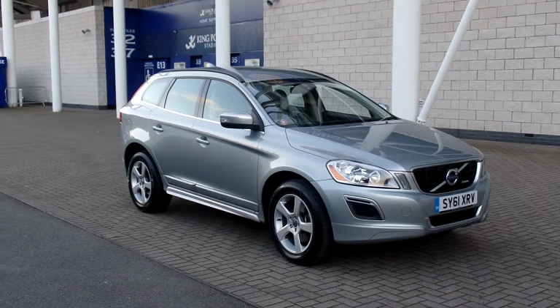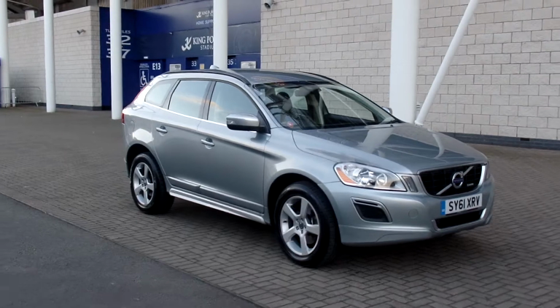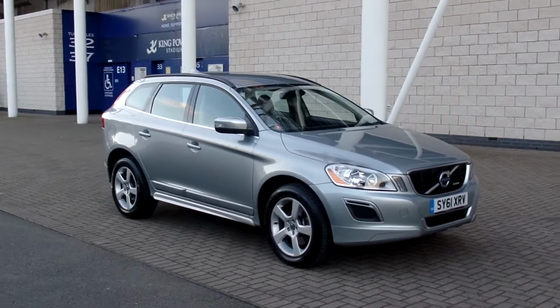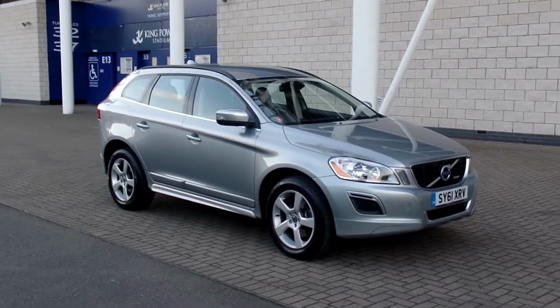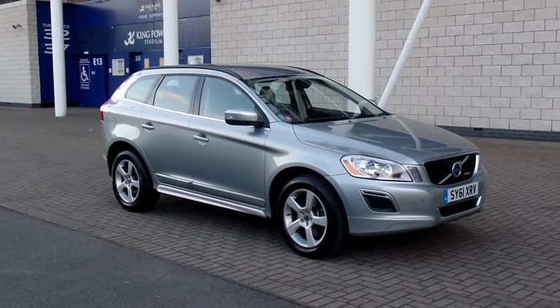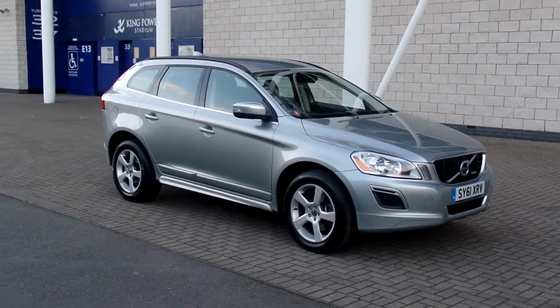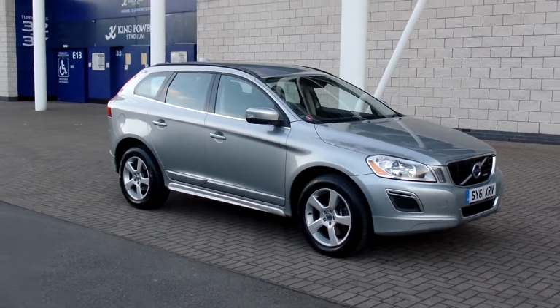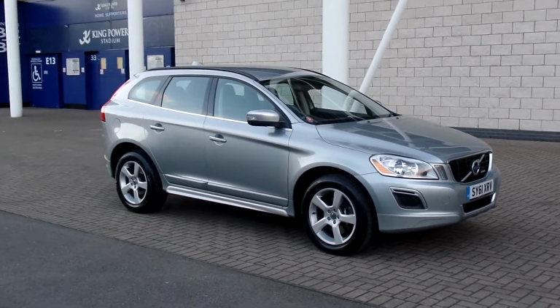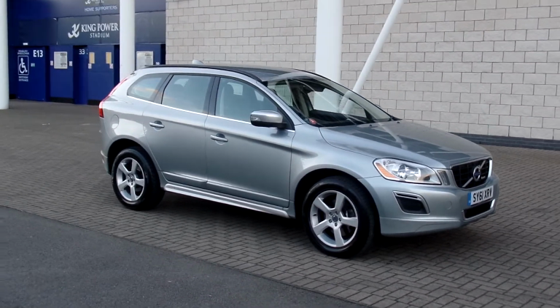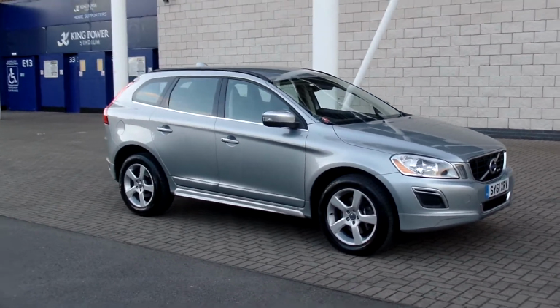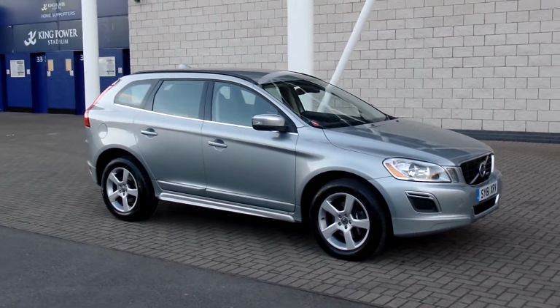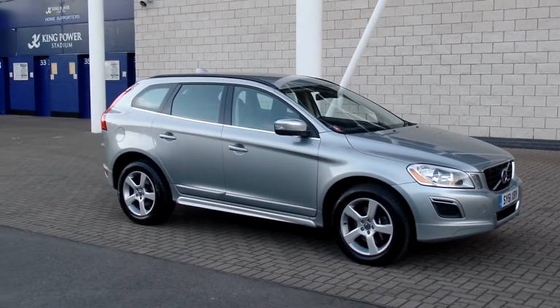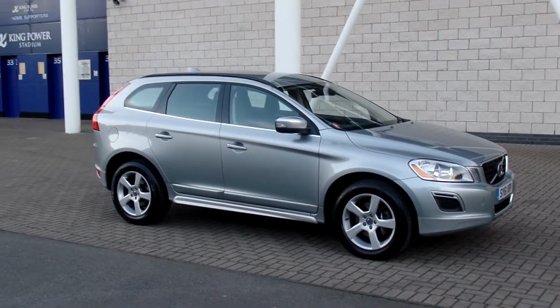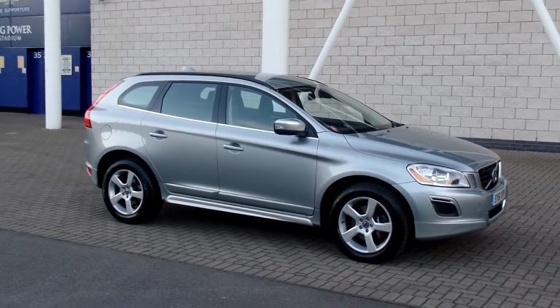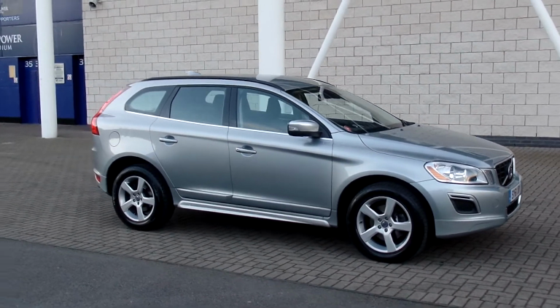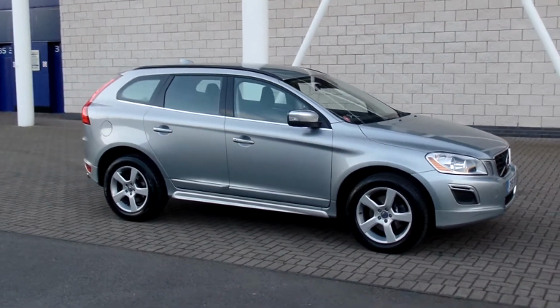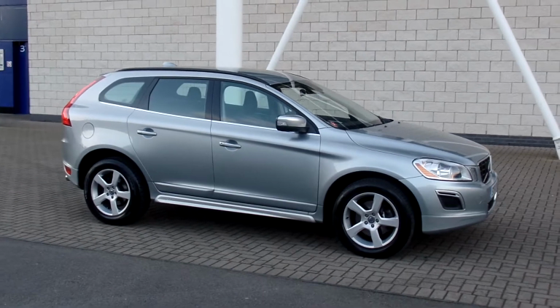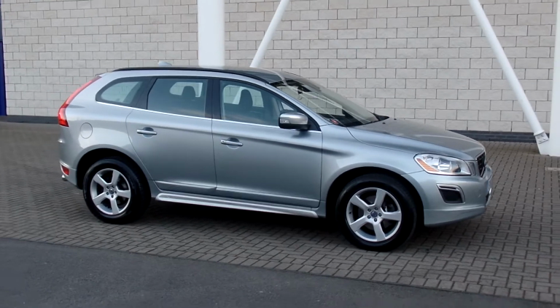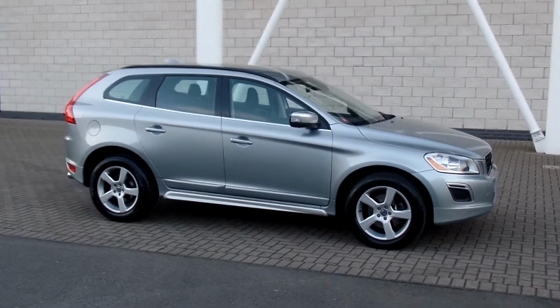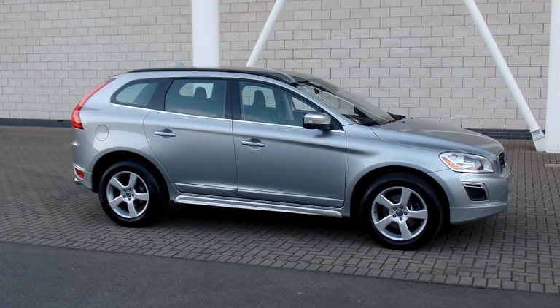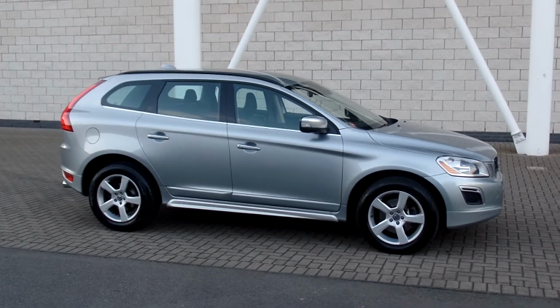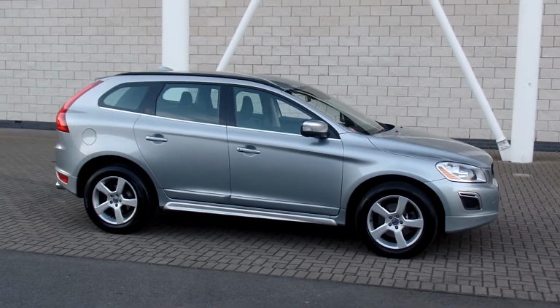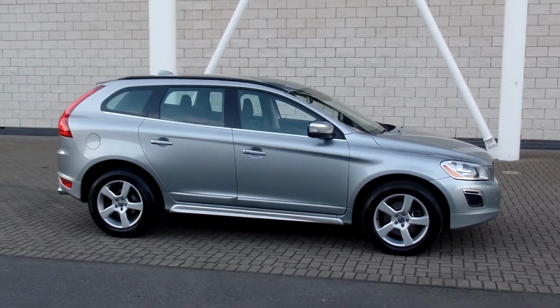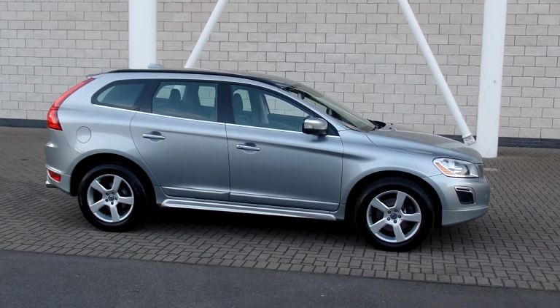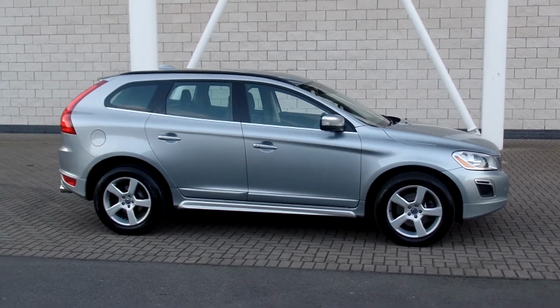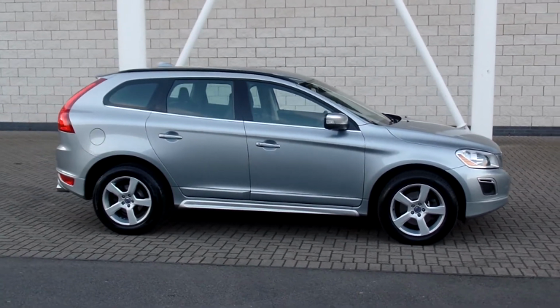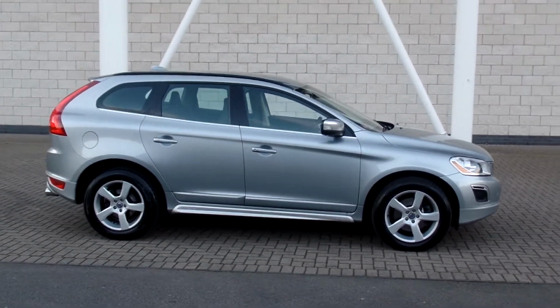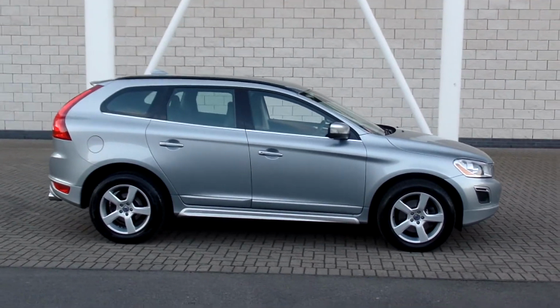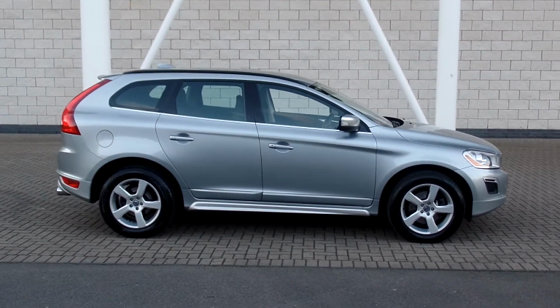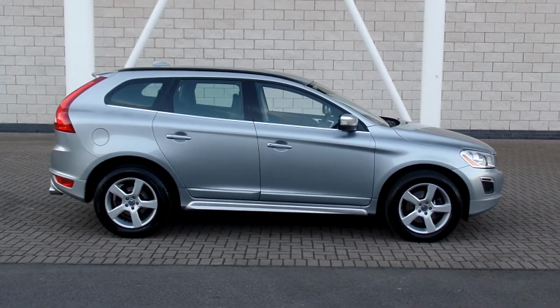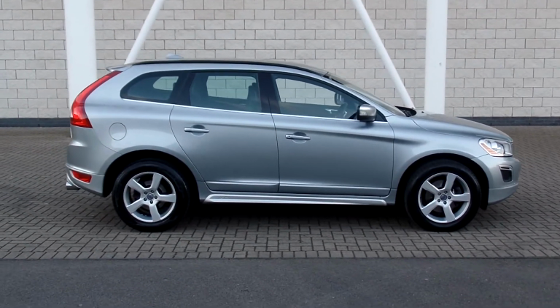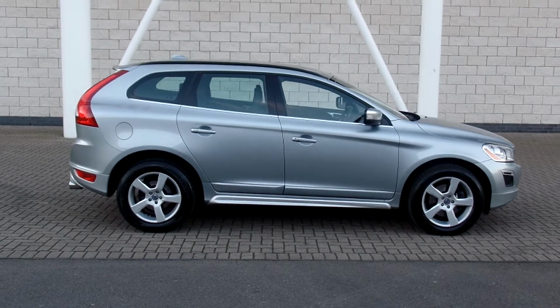Hello and welcome to Stardust's Volvo. Here we have an XC60. This is the D3 R-Design manual, finished in Inscription Electric Silver with a full off-black leather interior.